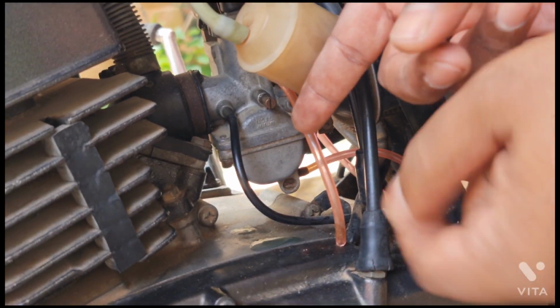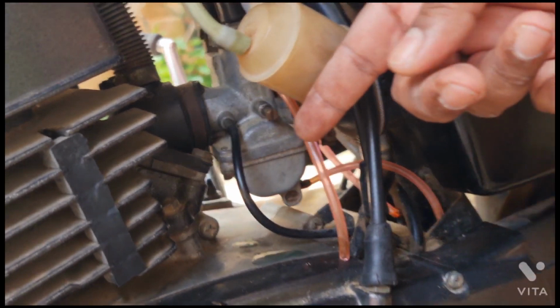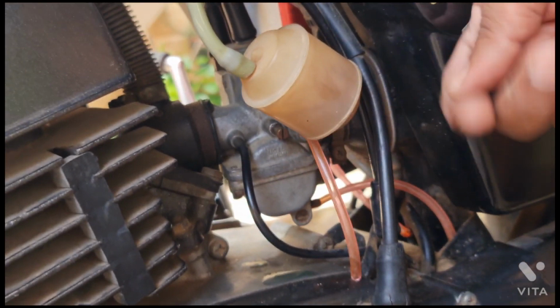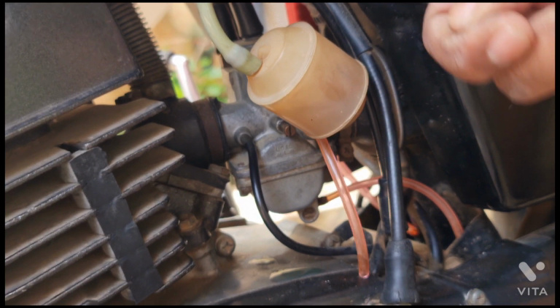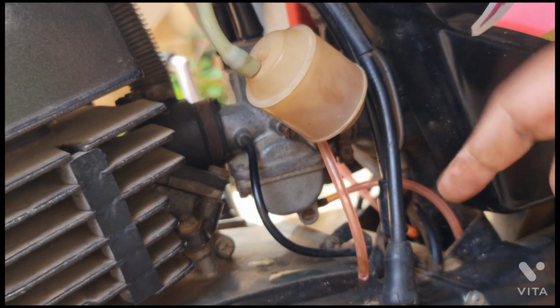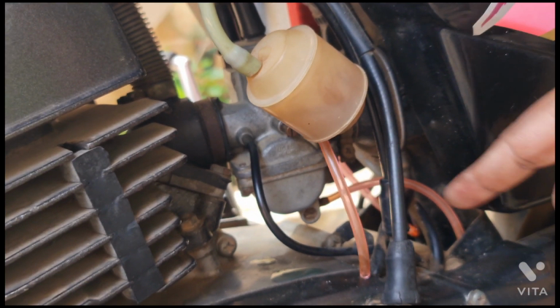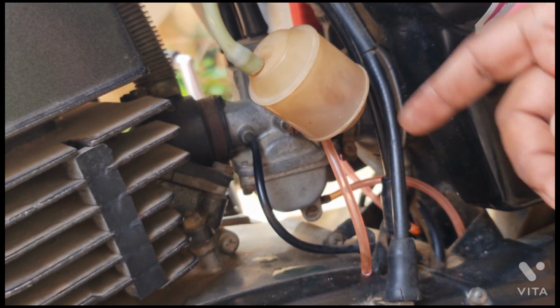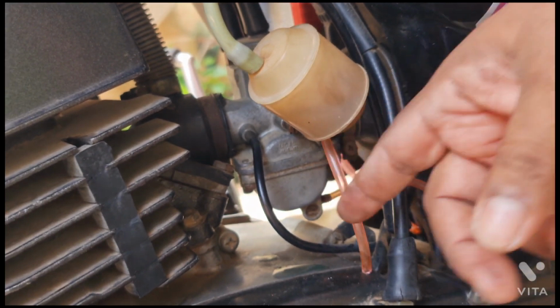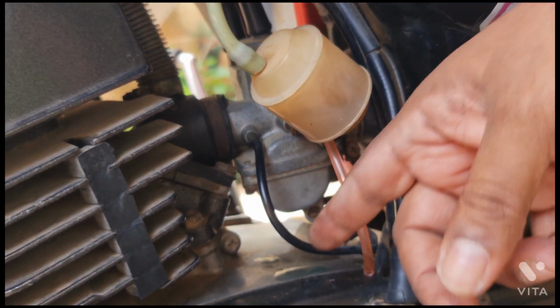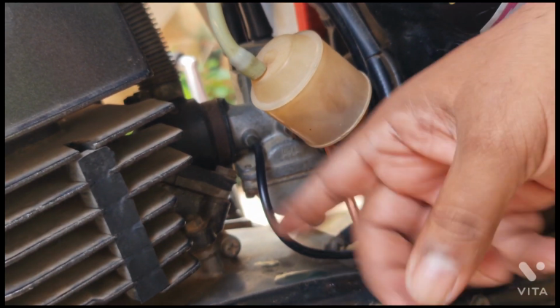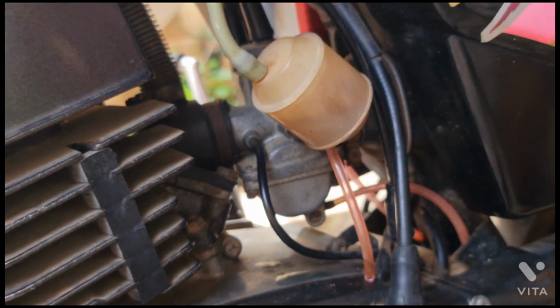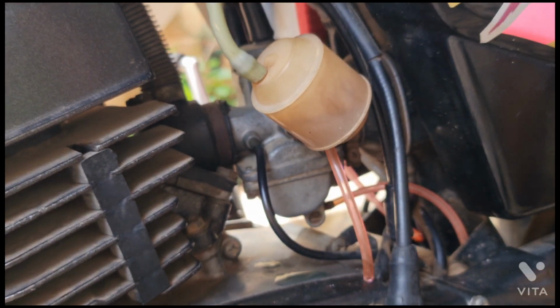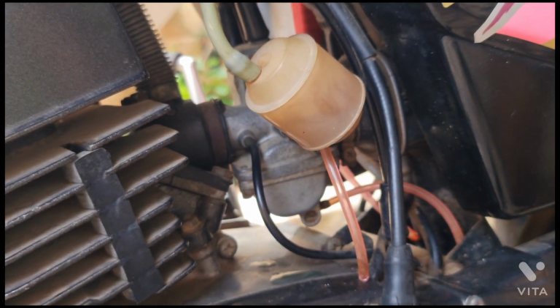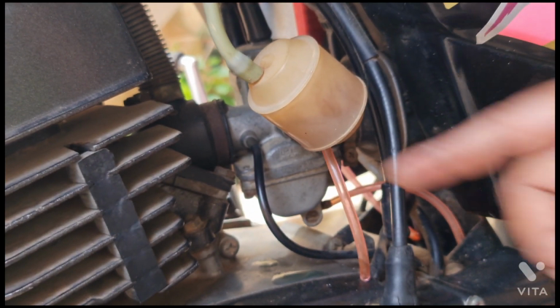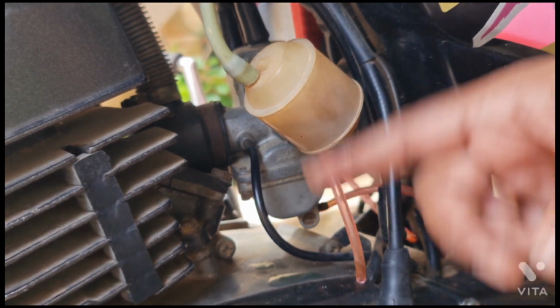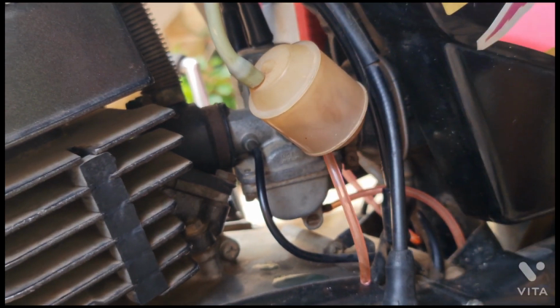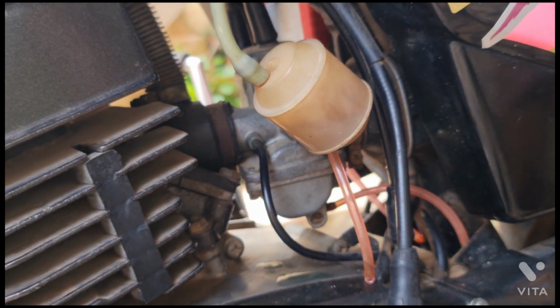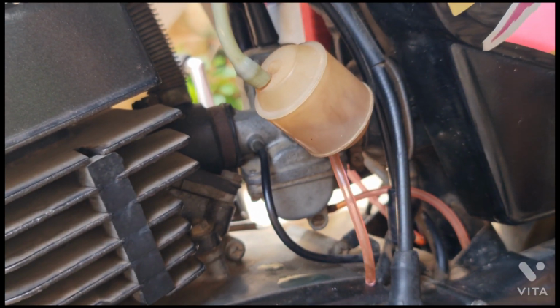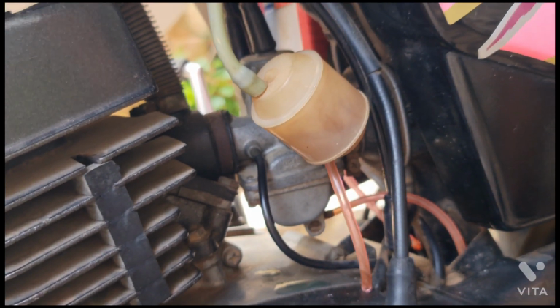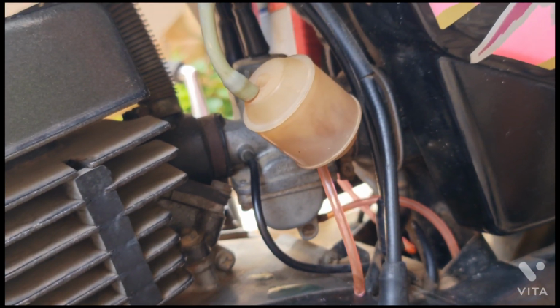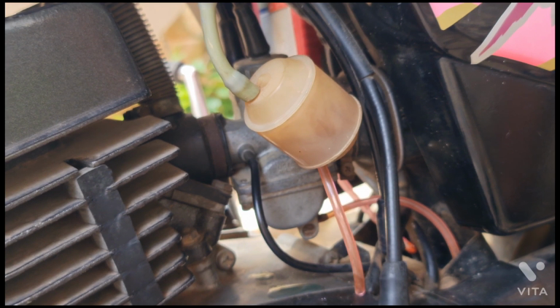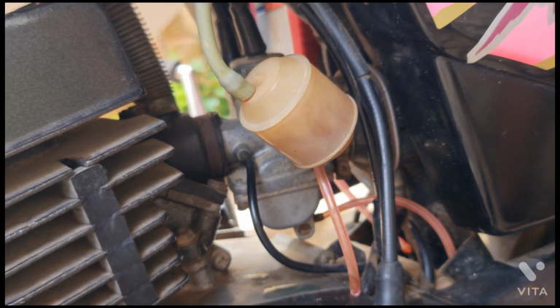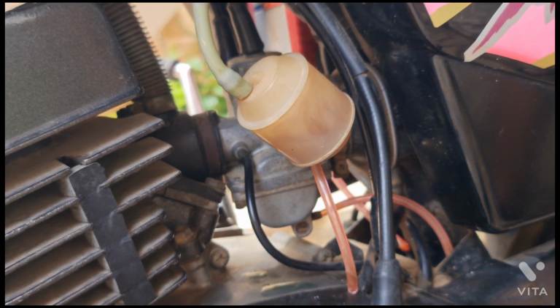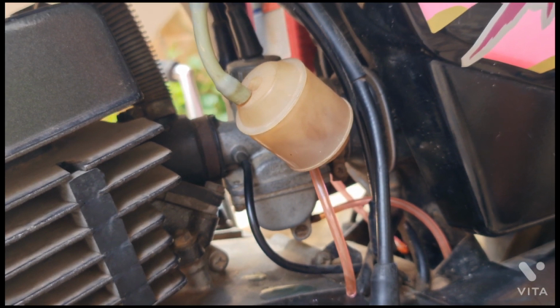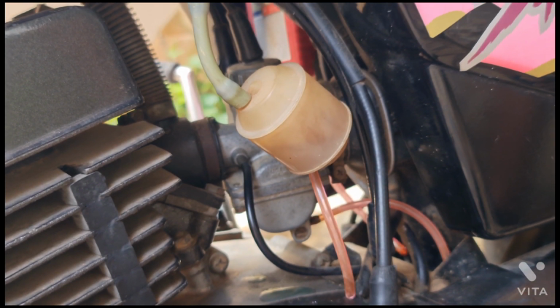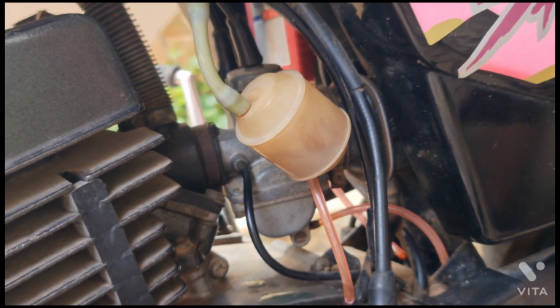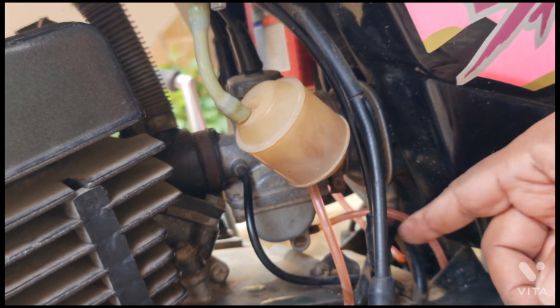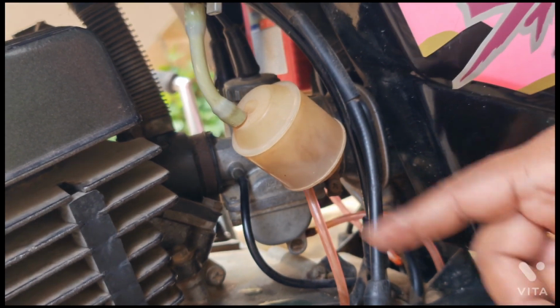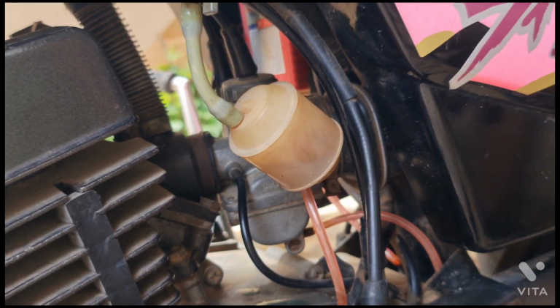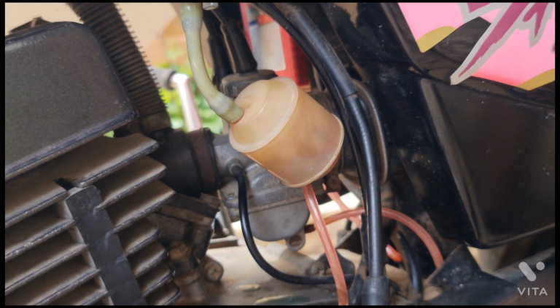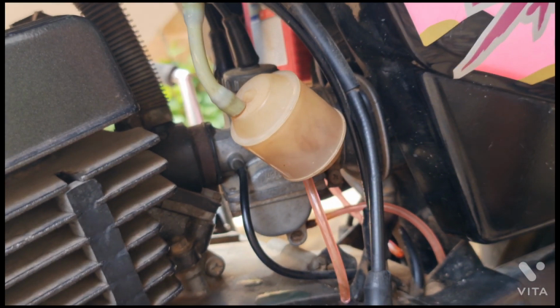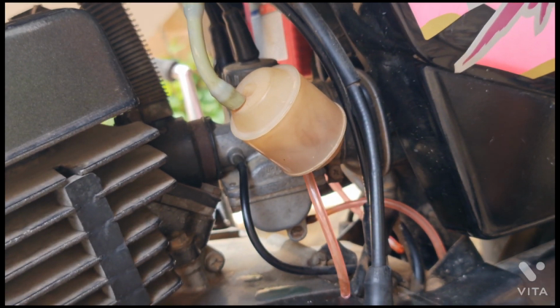Just take it out from the carburetor and when you pull it, it automatically activates and you can see how the oil is coming out from the oil pump.